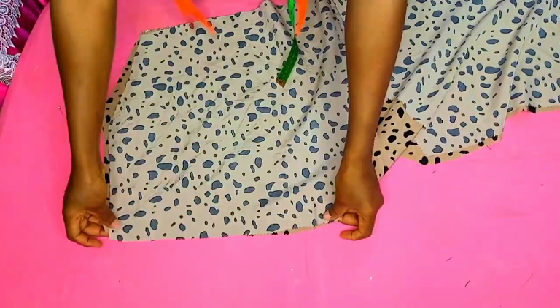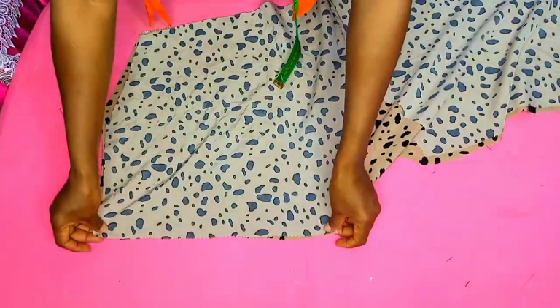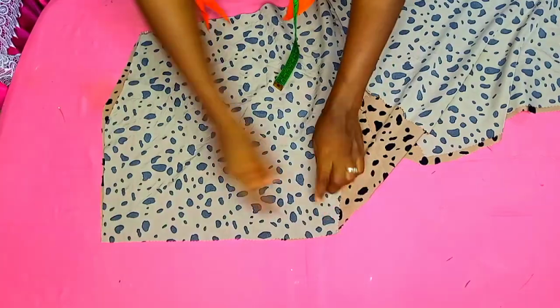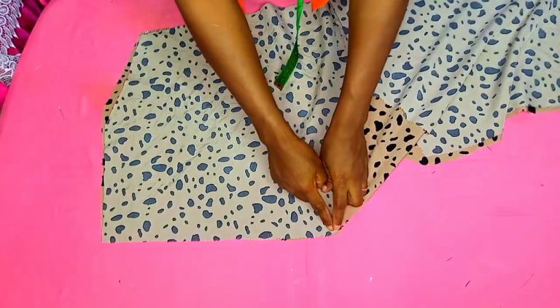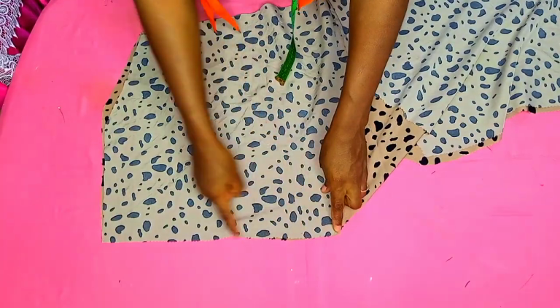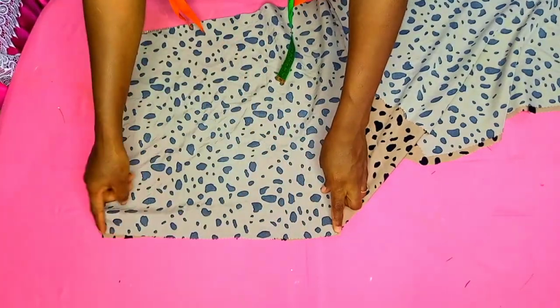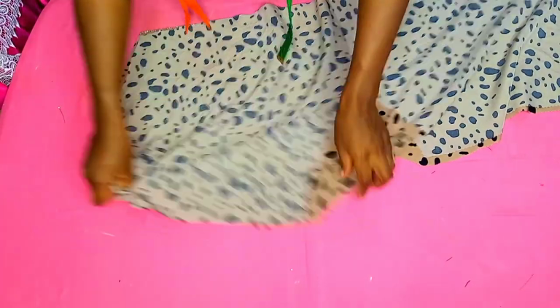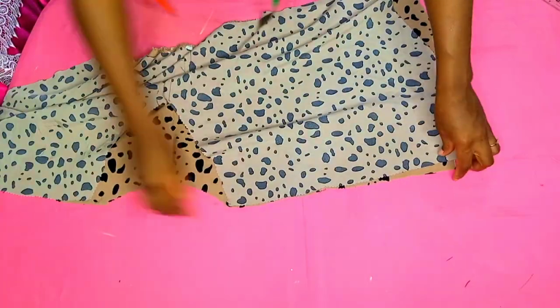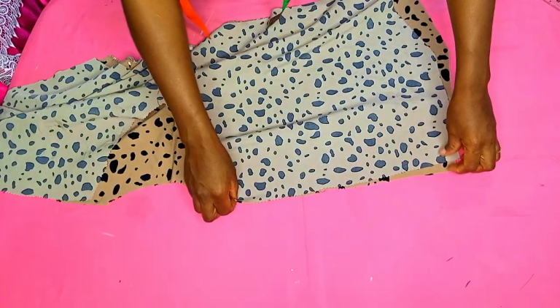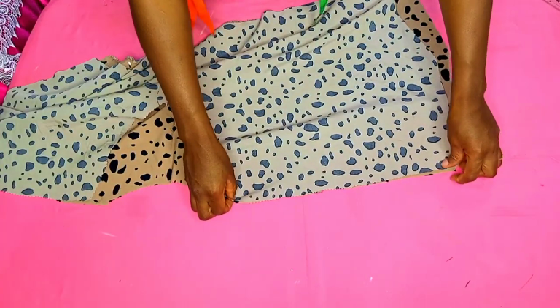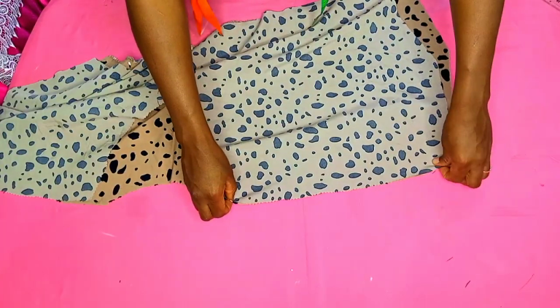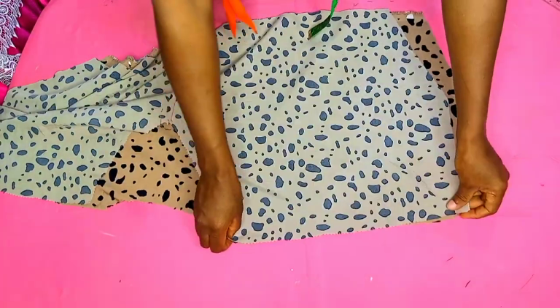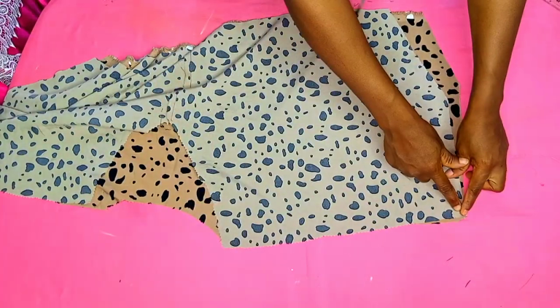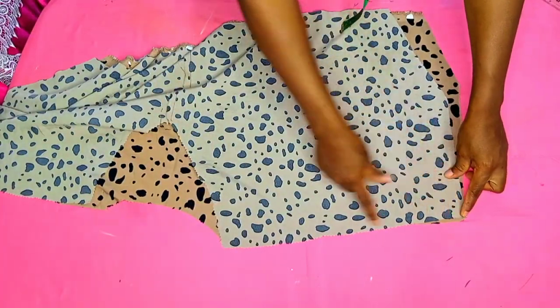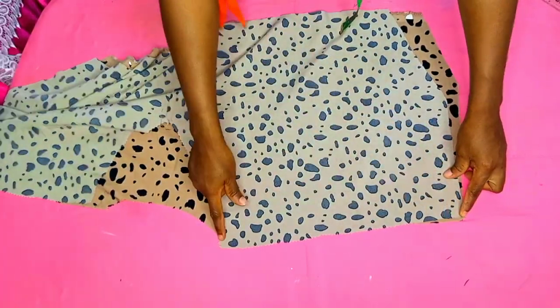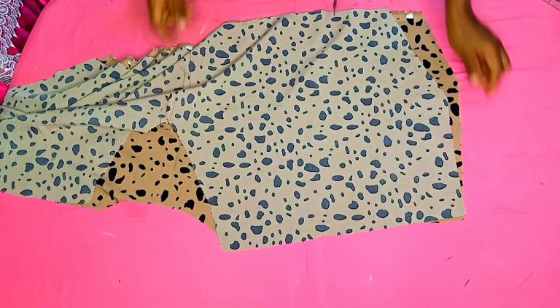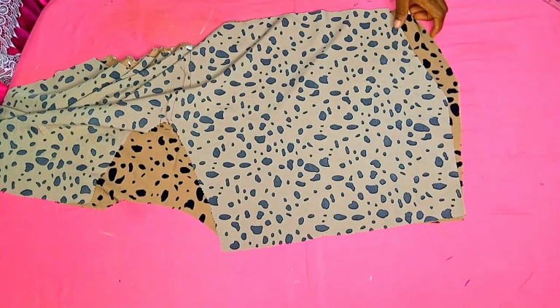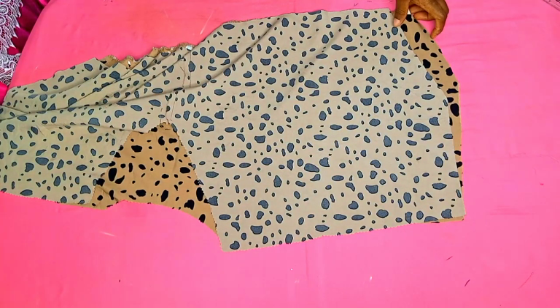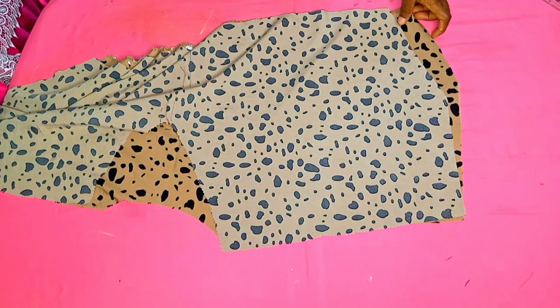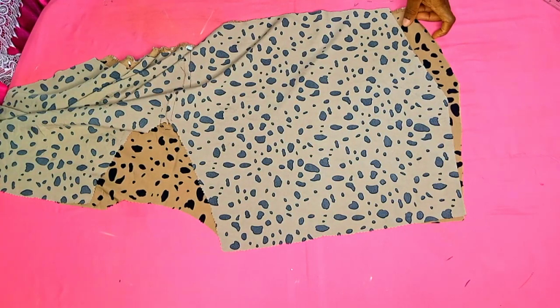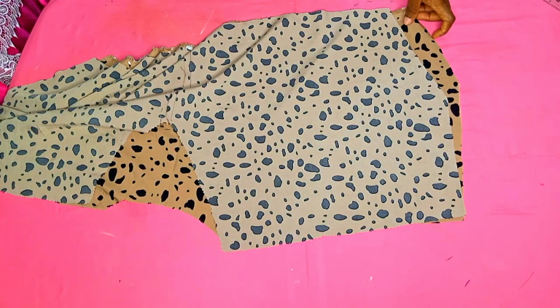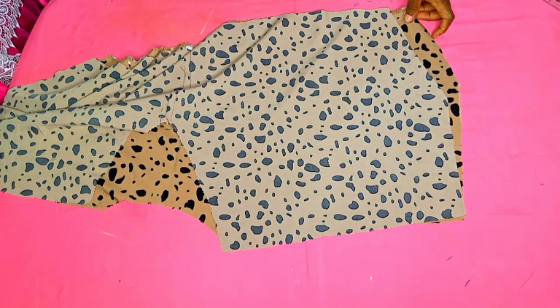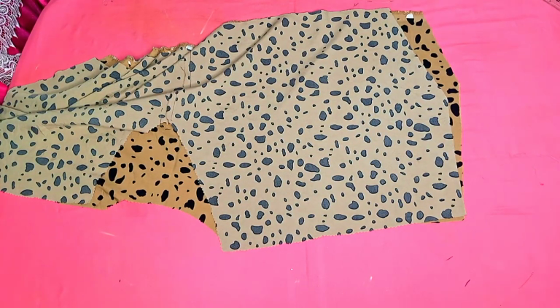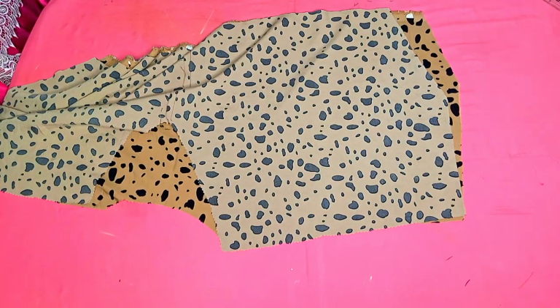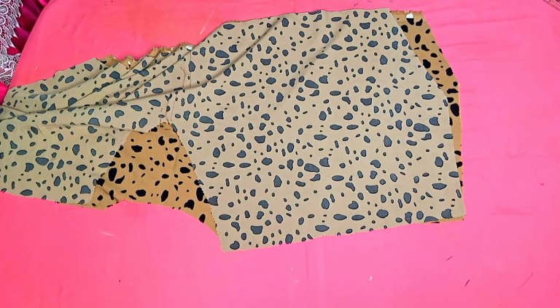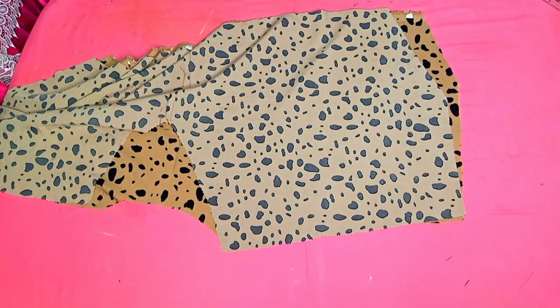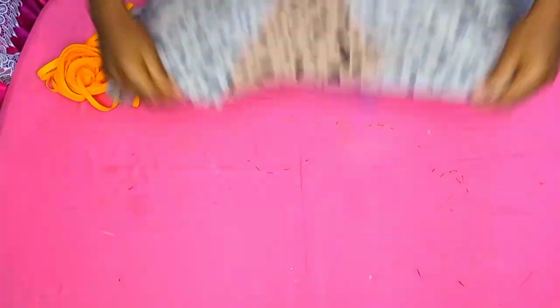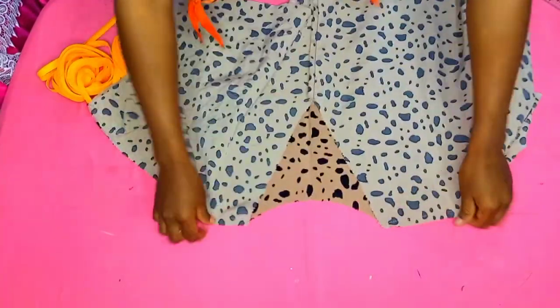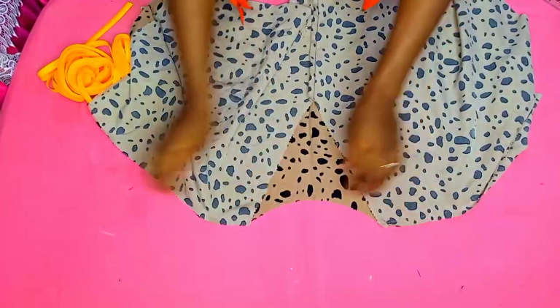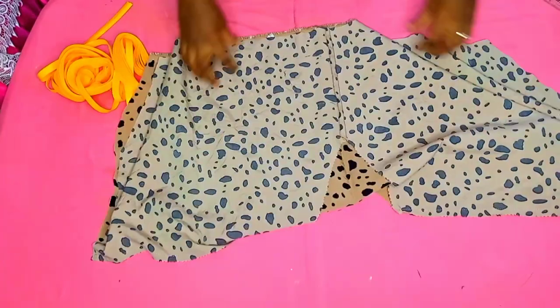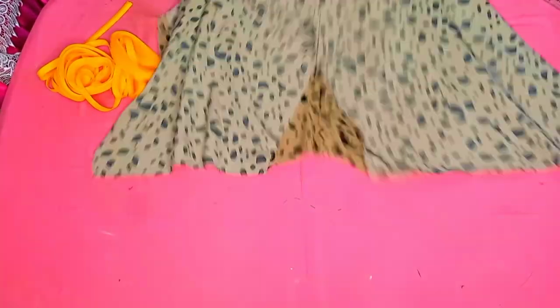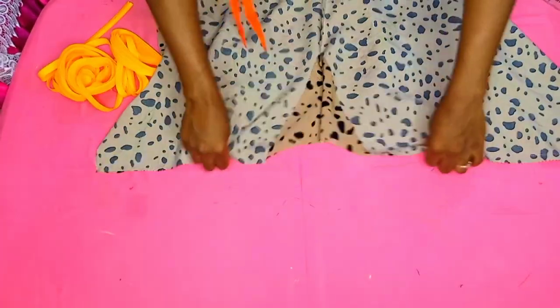First of all, I will join the shoulder line on this side, and on the other side the same way. Let me do that and come back to show you what we should do next. I'm done with that.